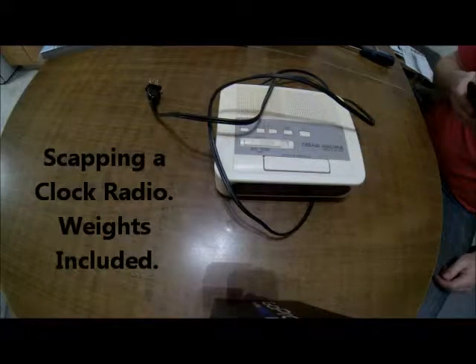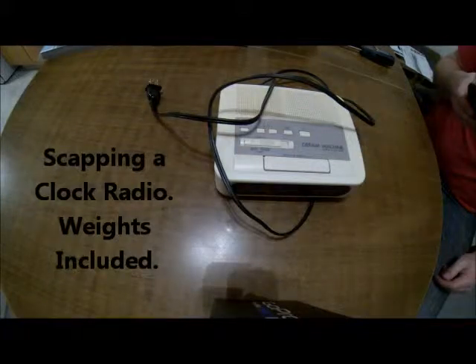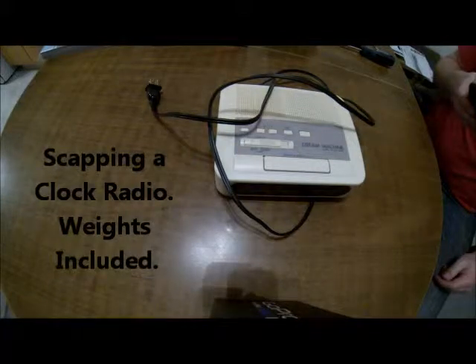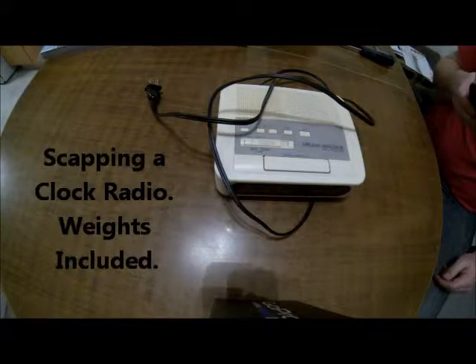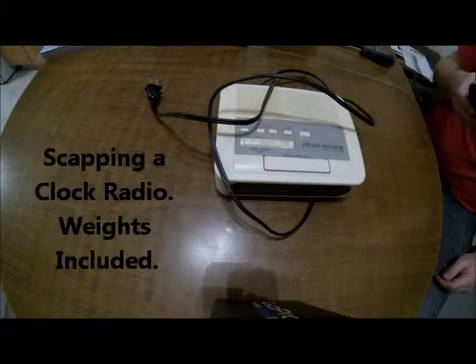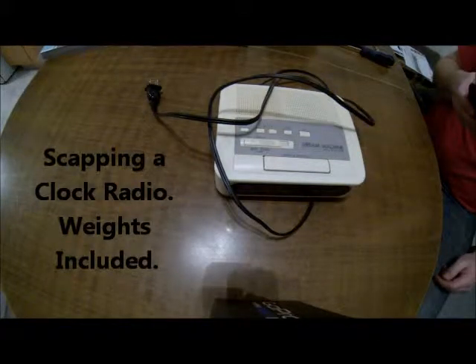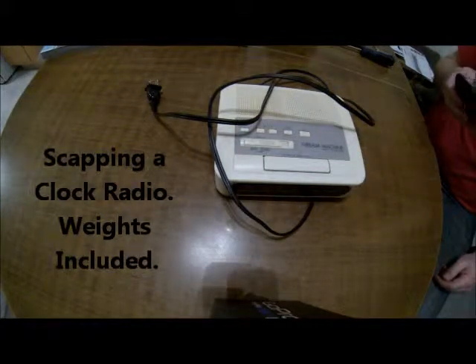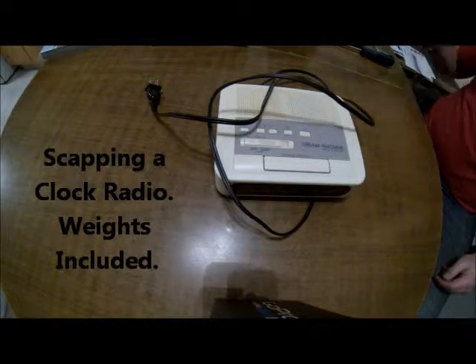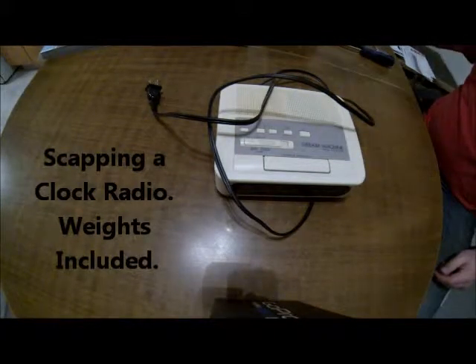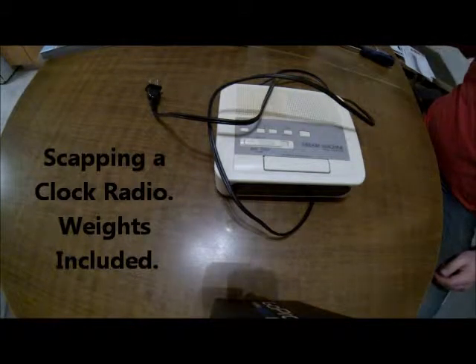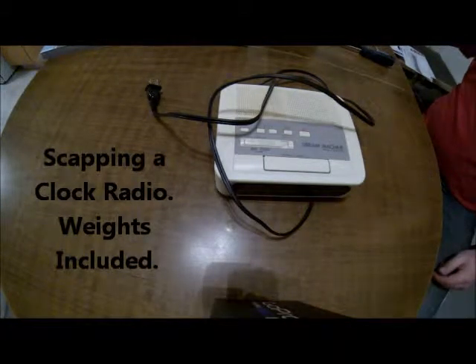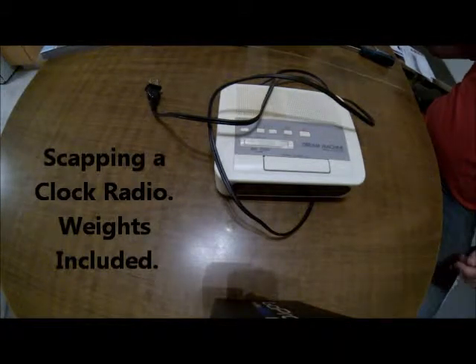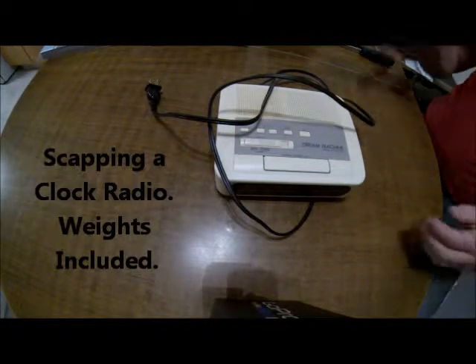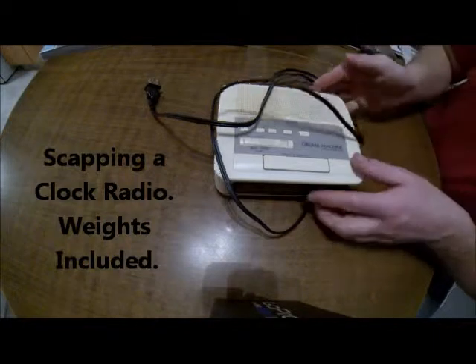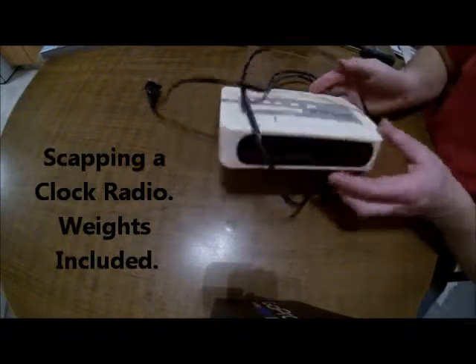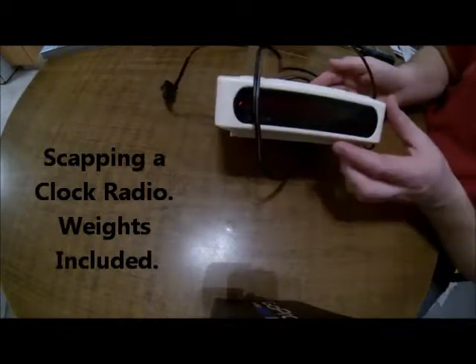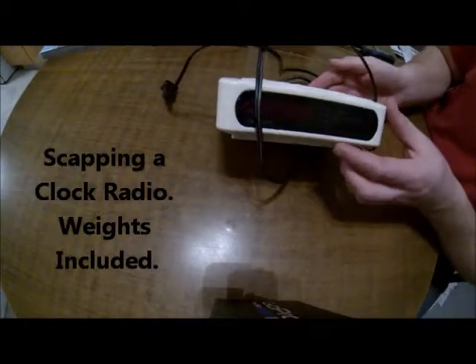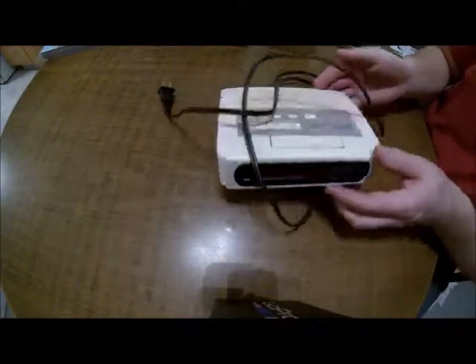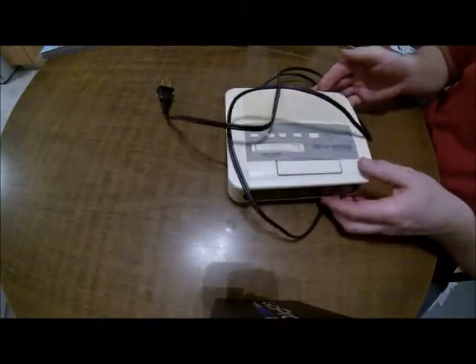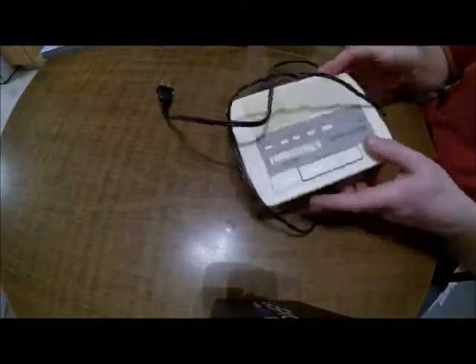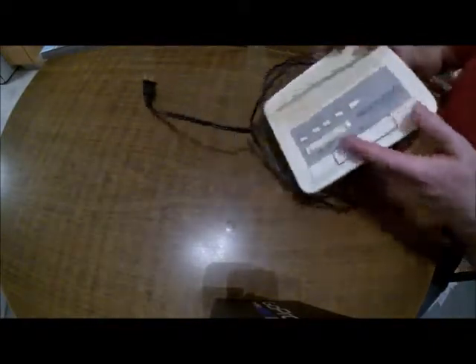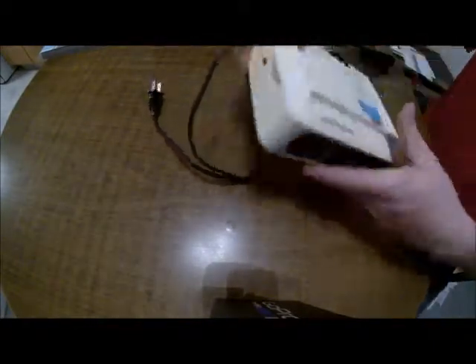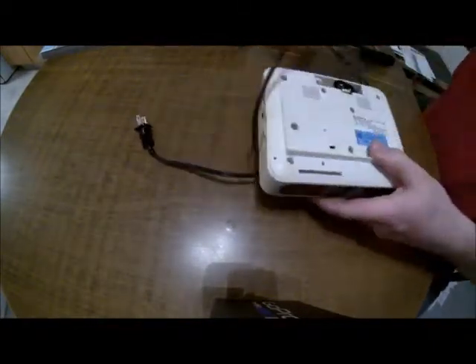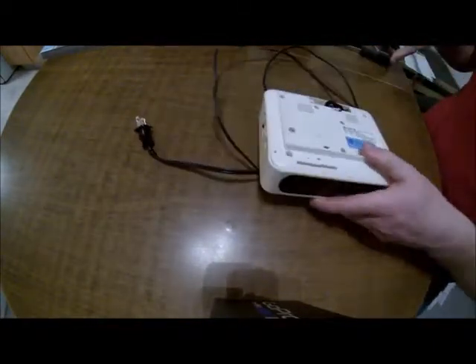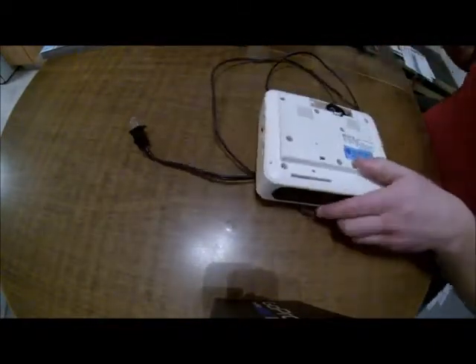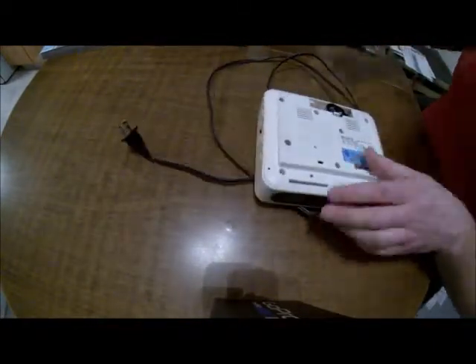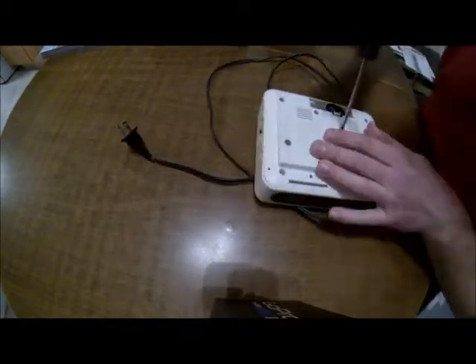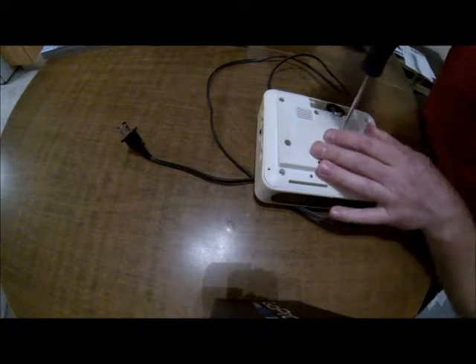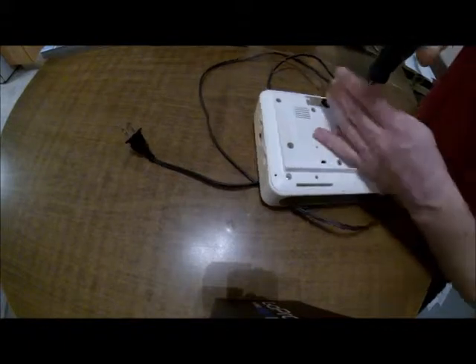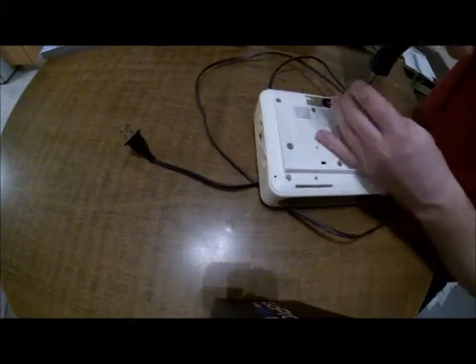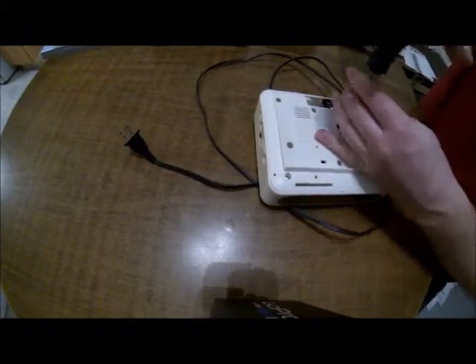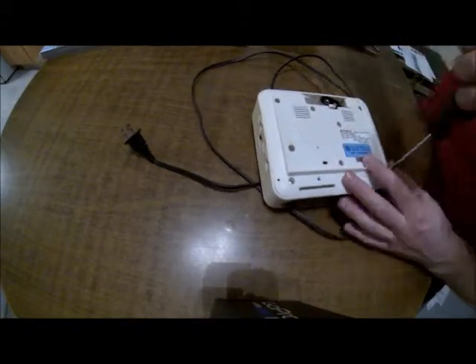Here's a quick little YouTube video just on scrapping a clock radio. I know it's pretty basic, but we'll just go over it. I'll show the weights of everything at the end.